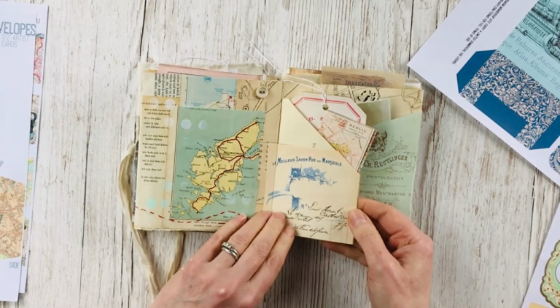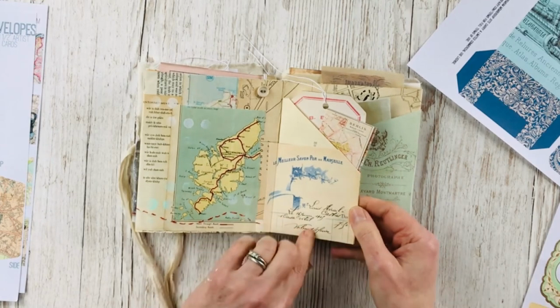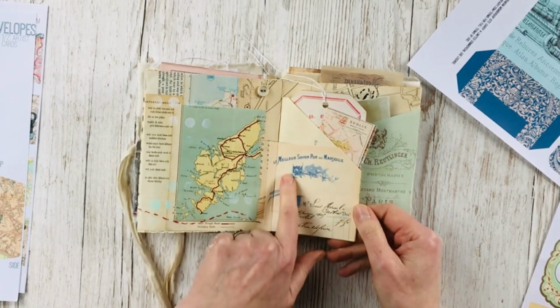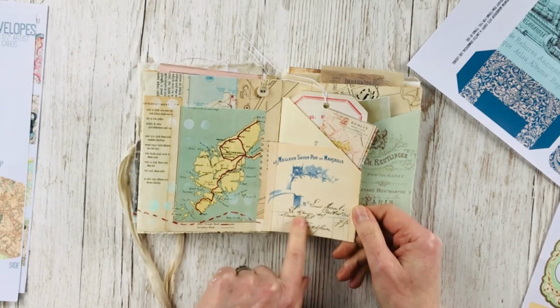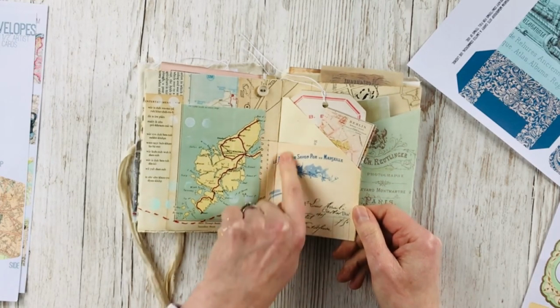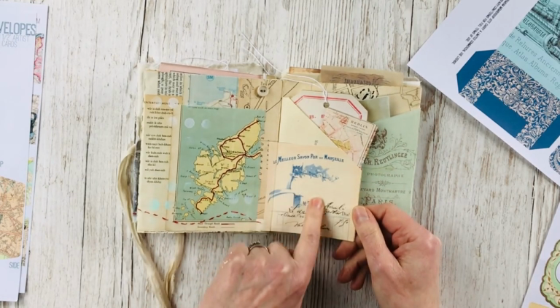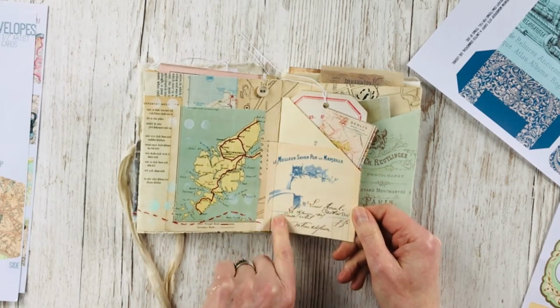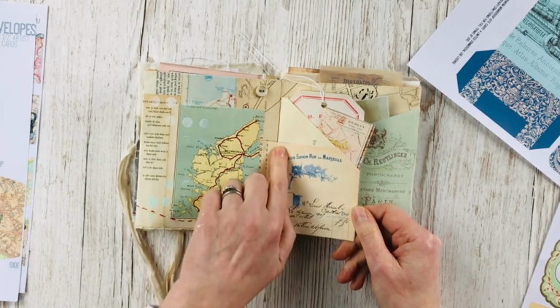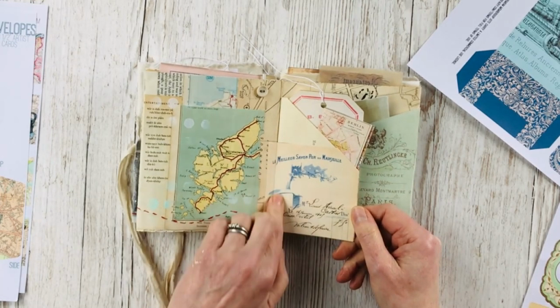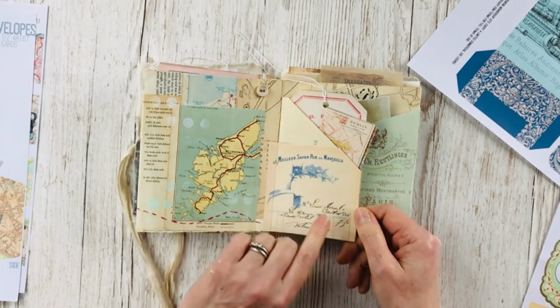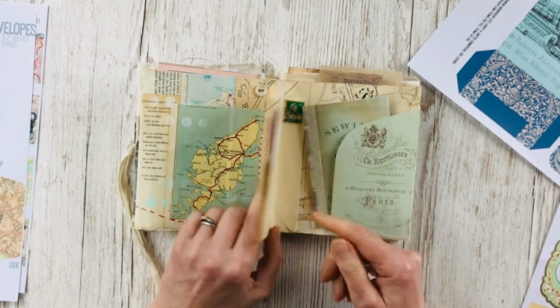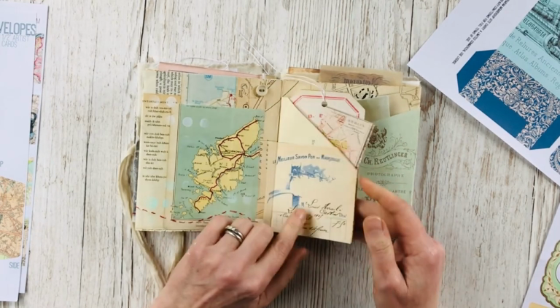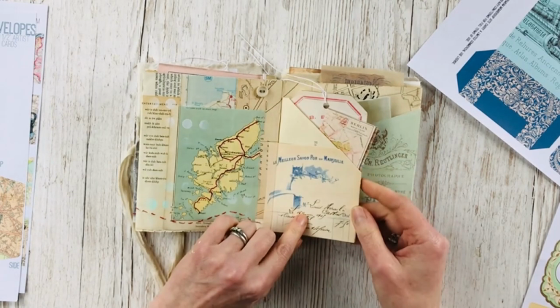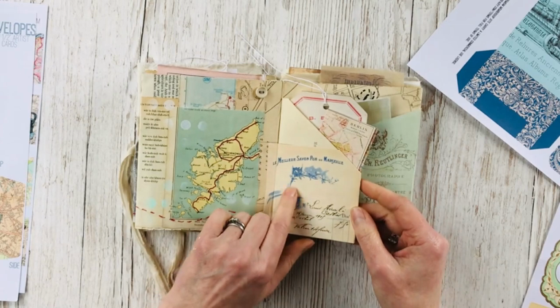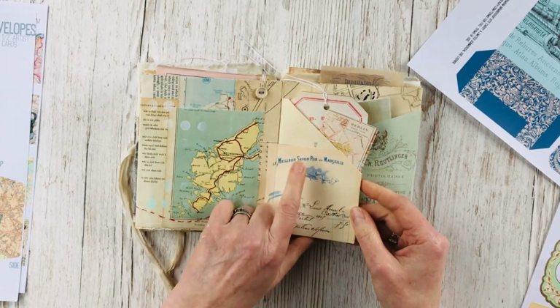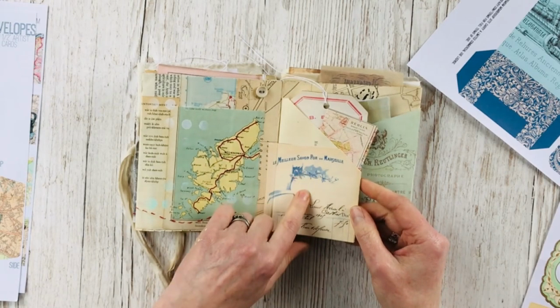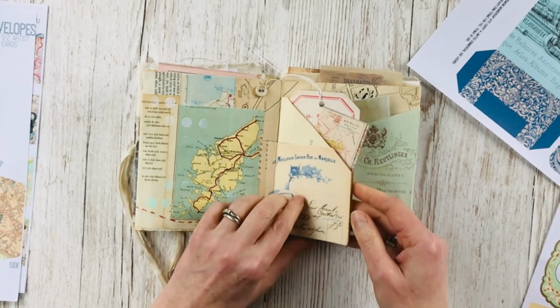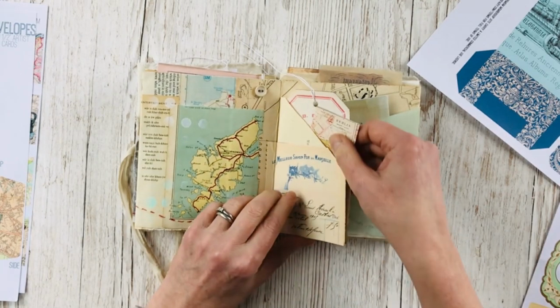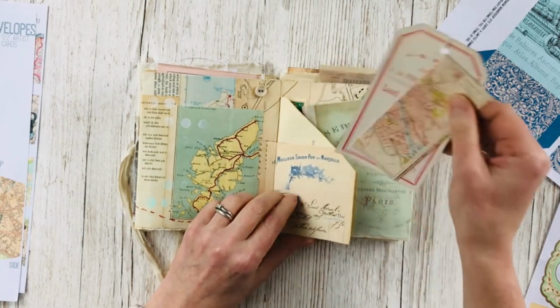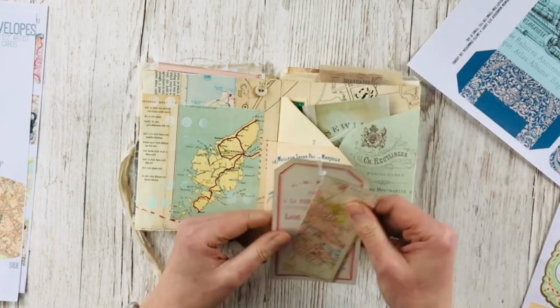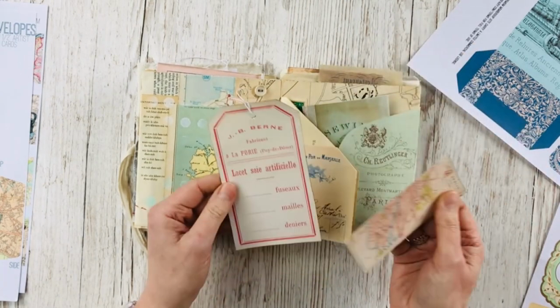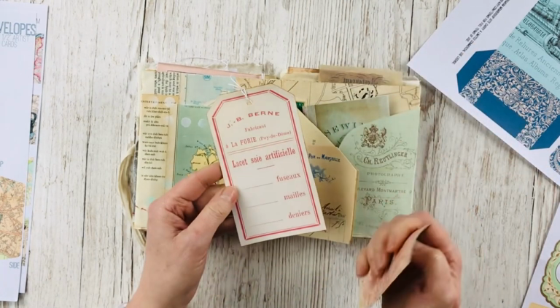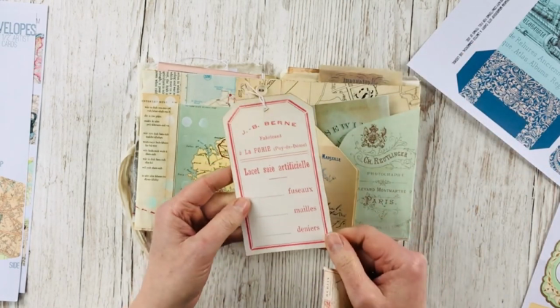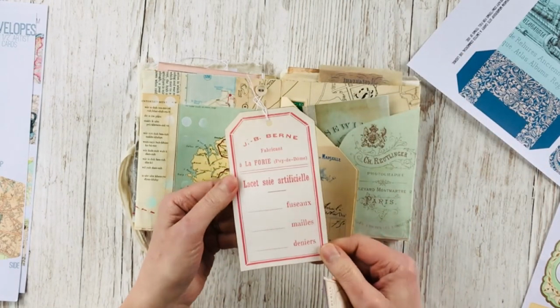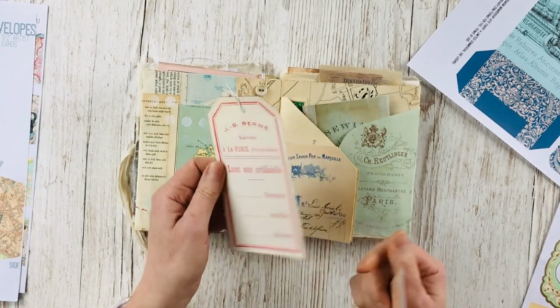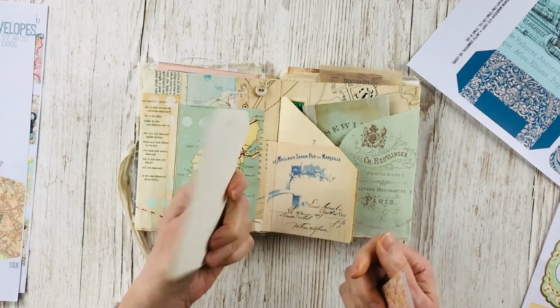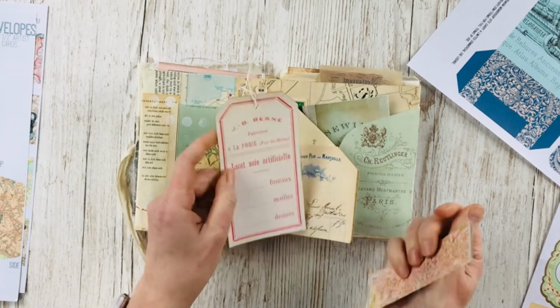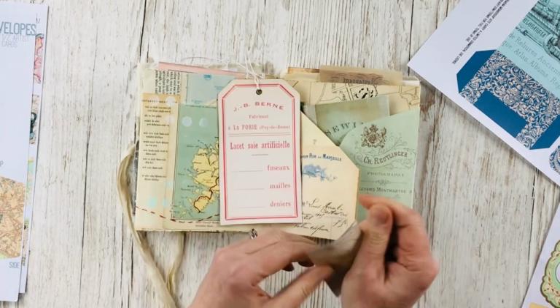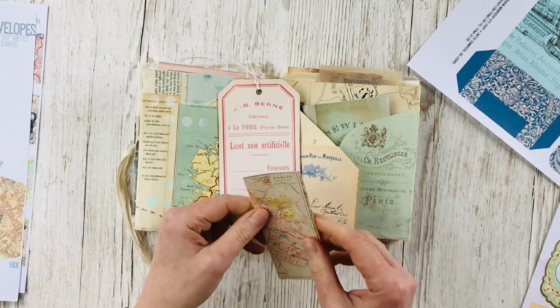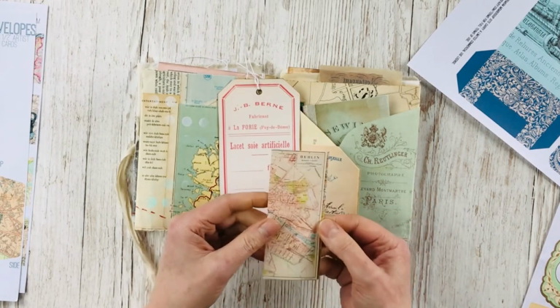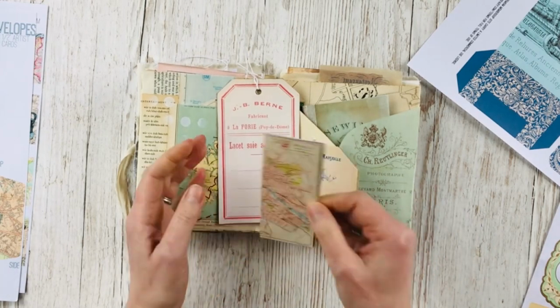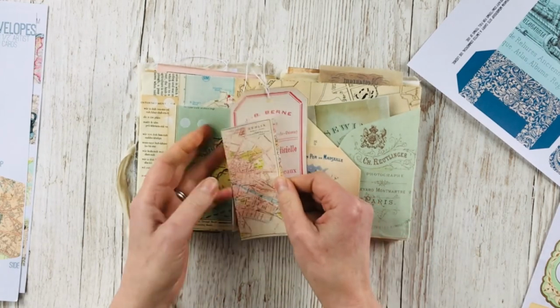Another really pretty print from some old soap packaging for this swing tuck spot, and that's holding a tag and a map for Berlin.